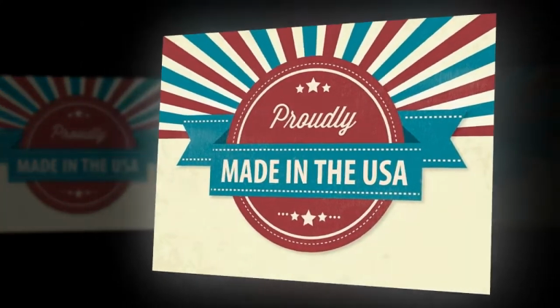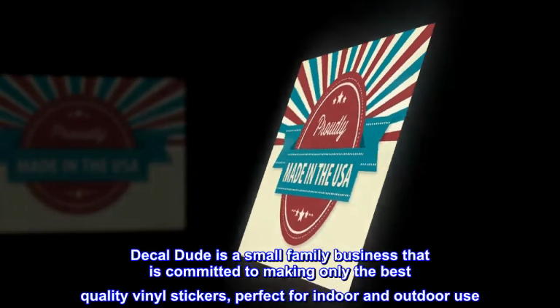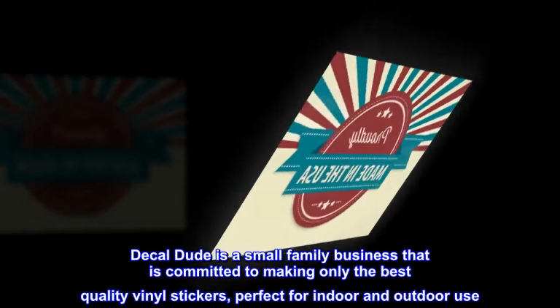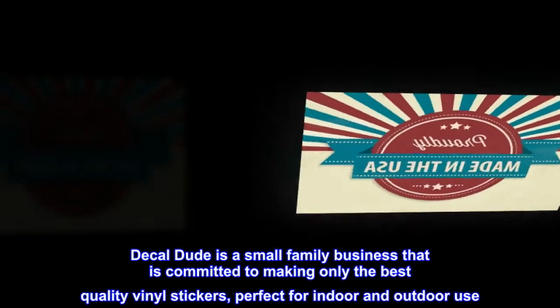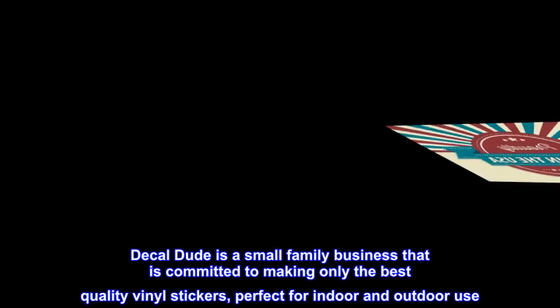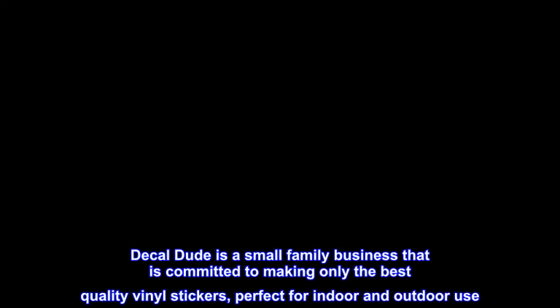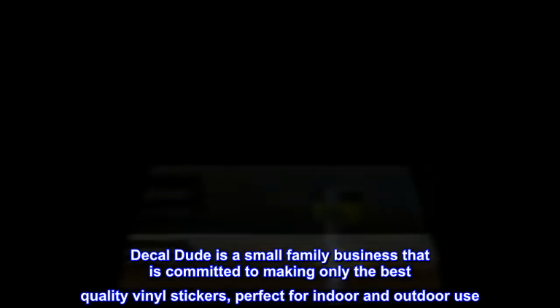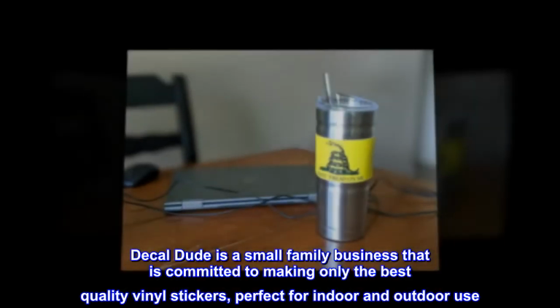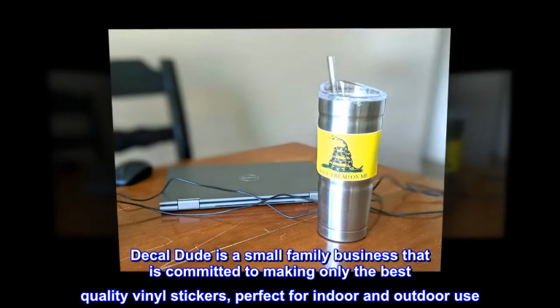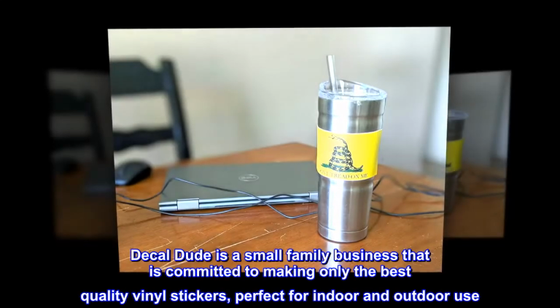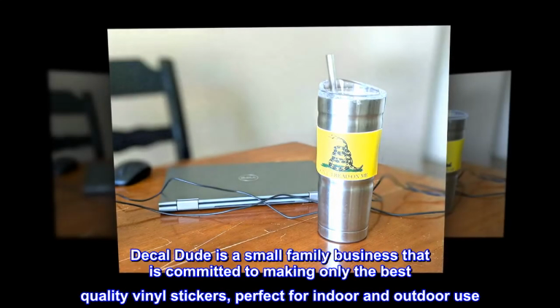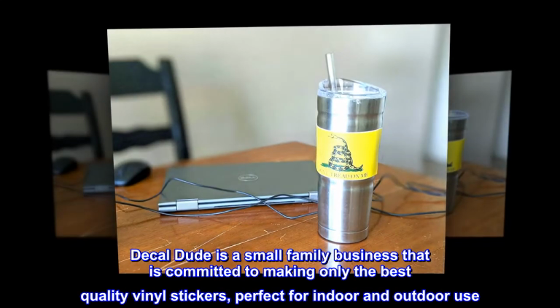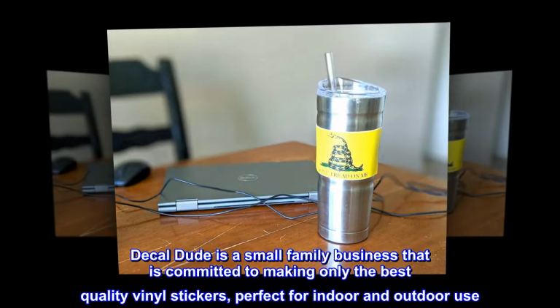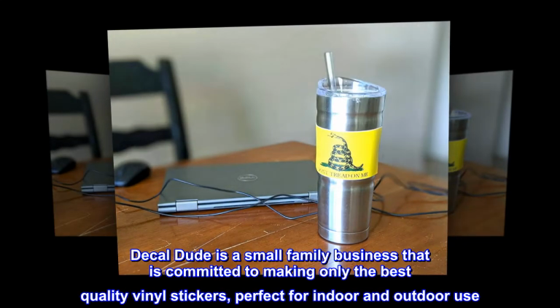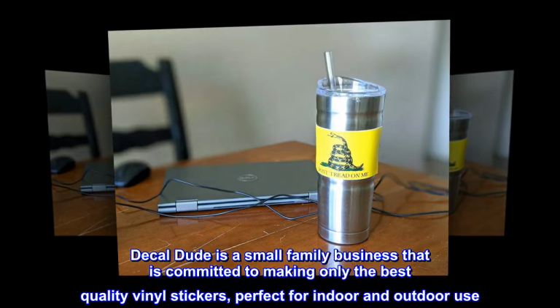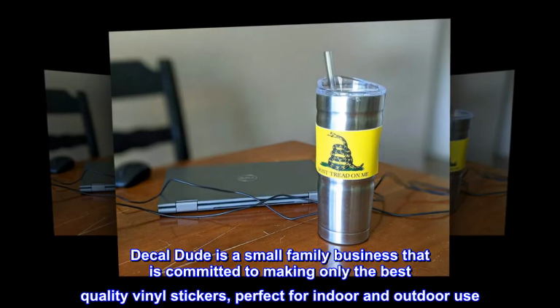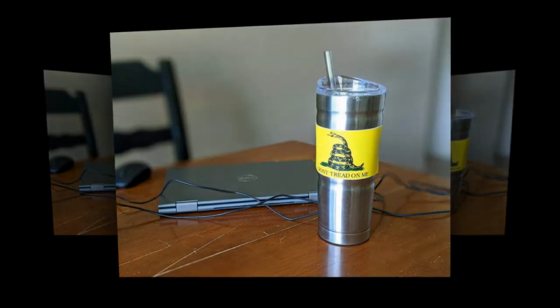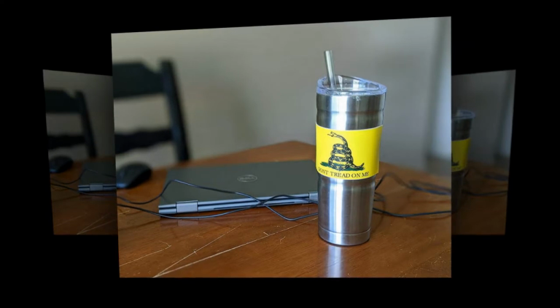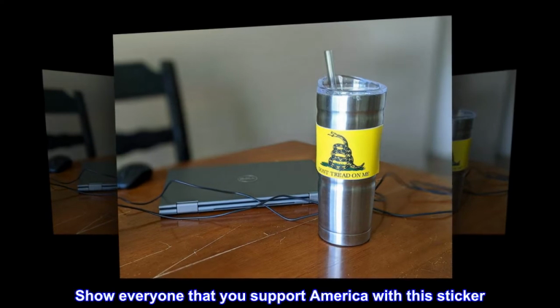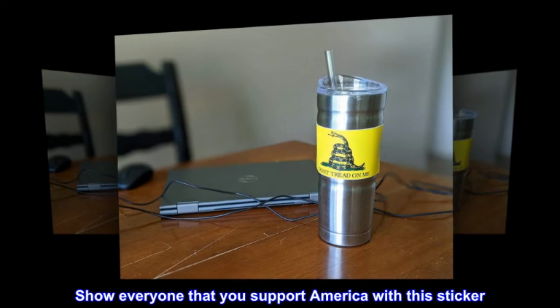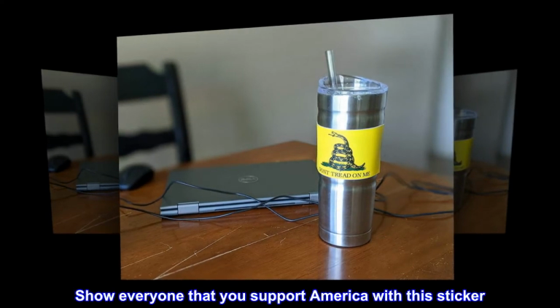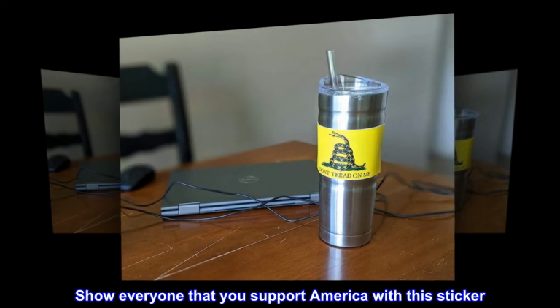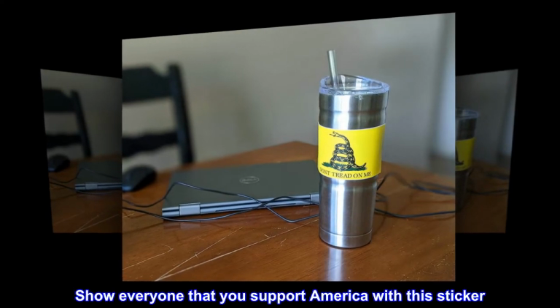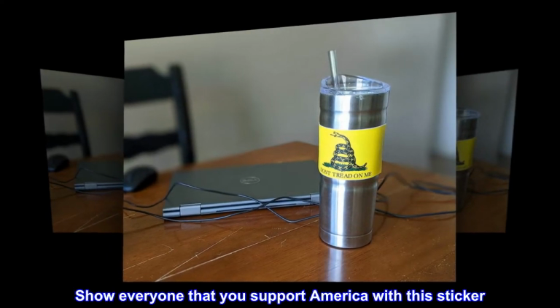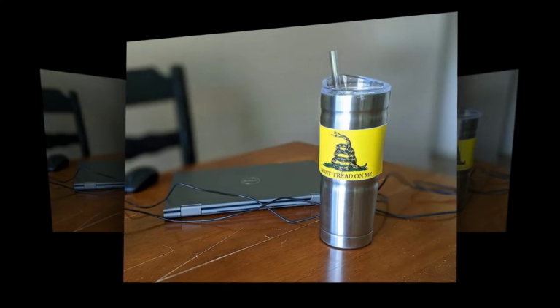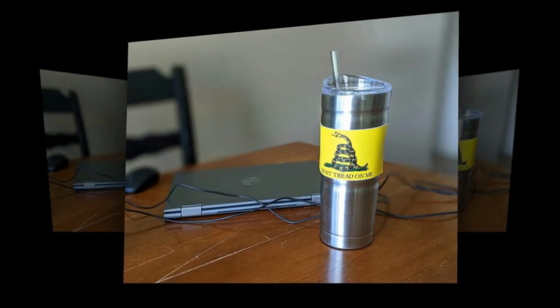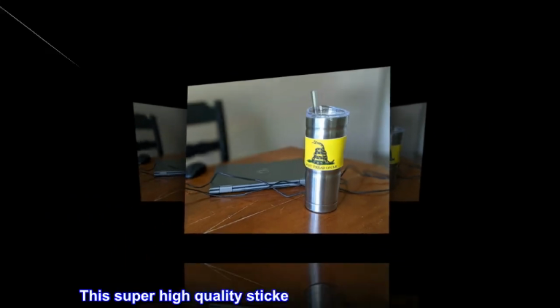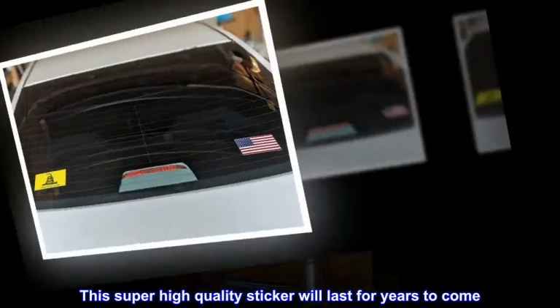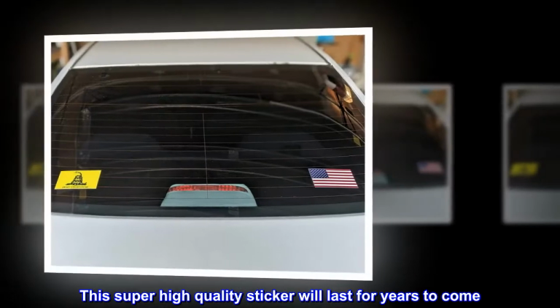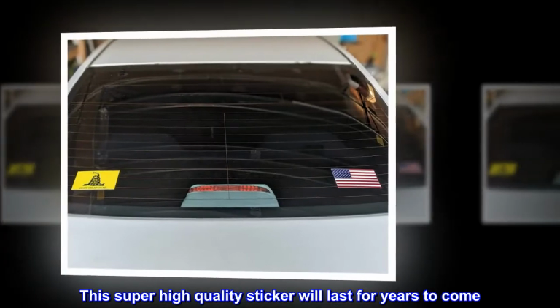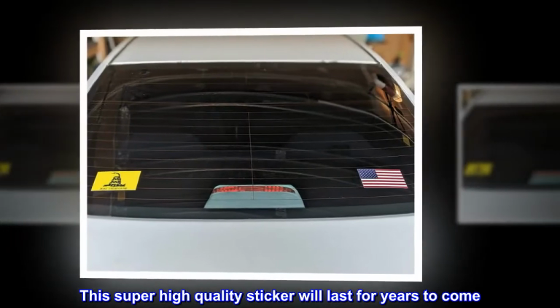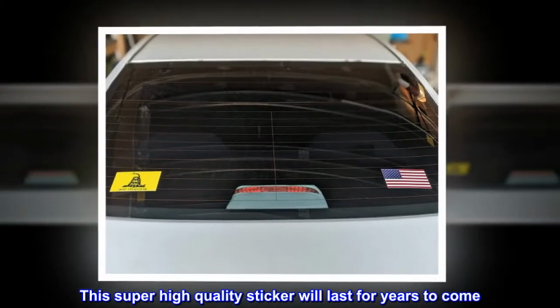Decal Dude is a small family business that is committed to making only the best quality vinyl stickers, perfect for indoor and outdoor use. Show everyone that you support America with this sticker. This super high-quality sticker will last for years to come.